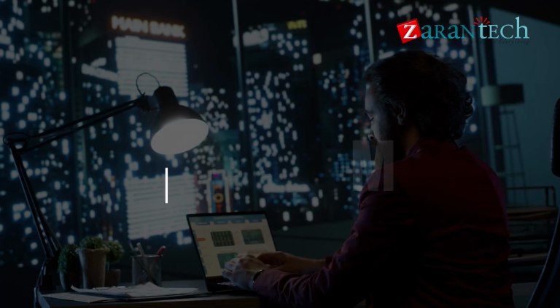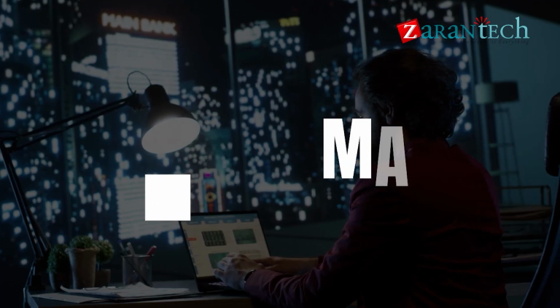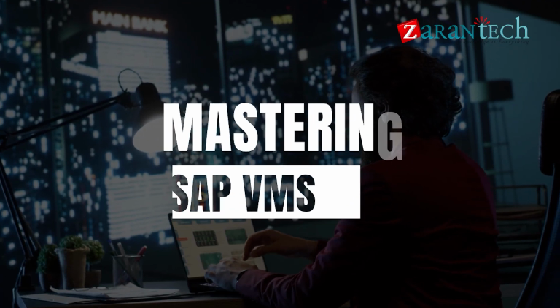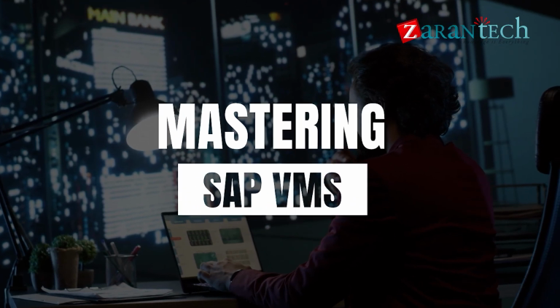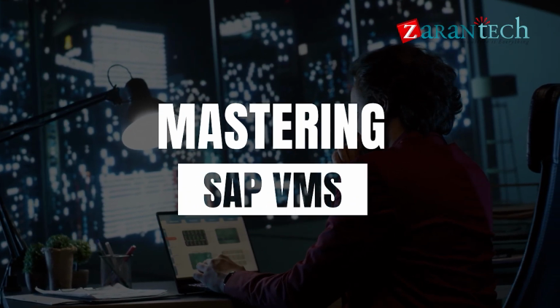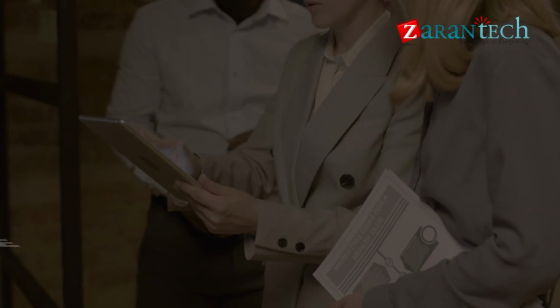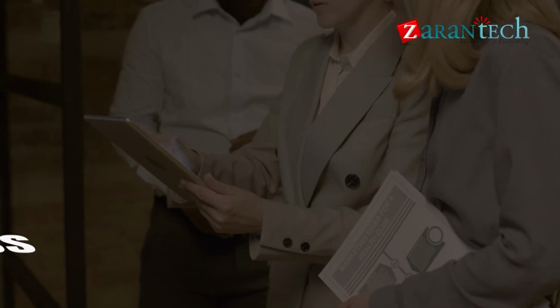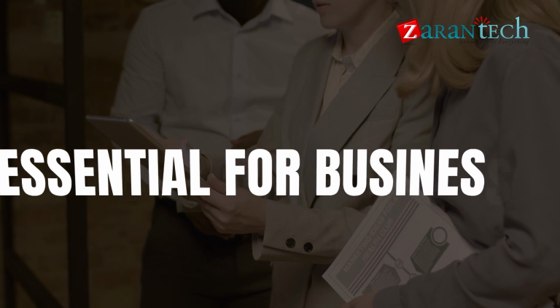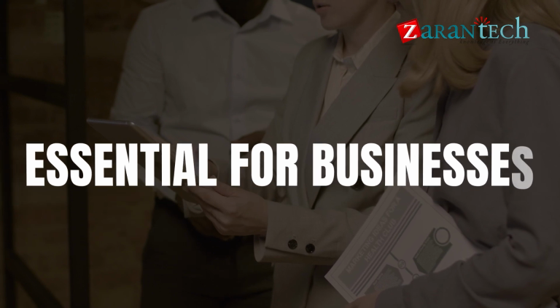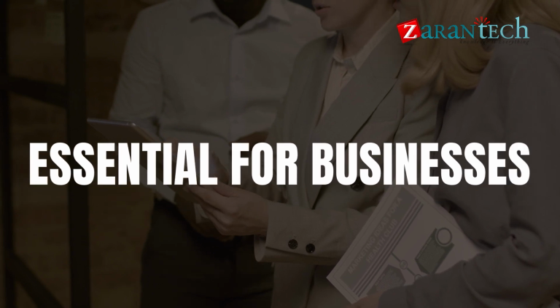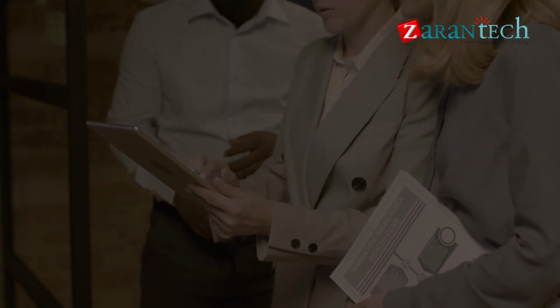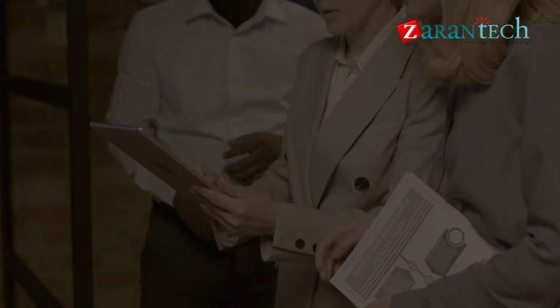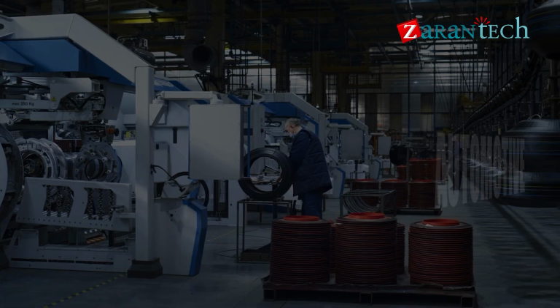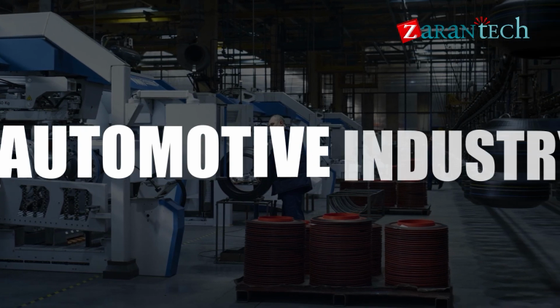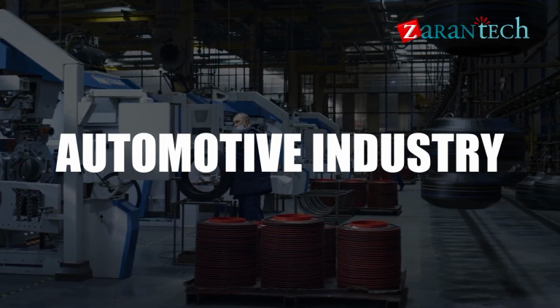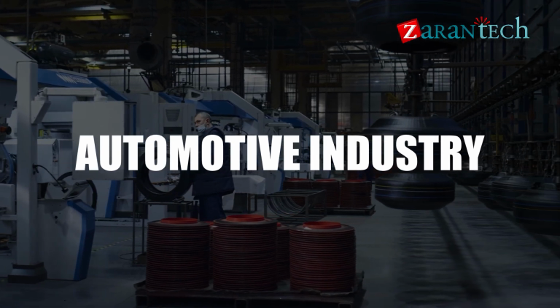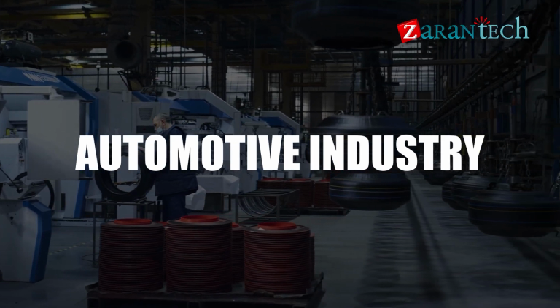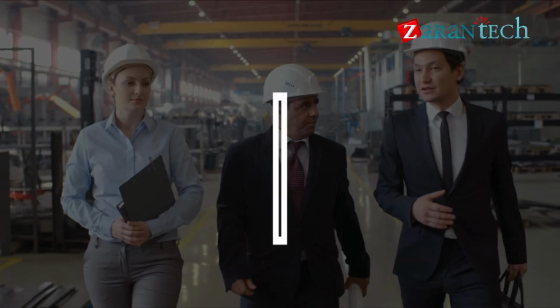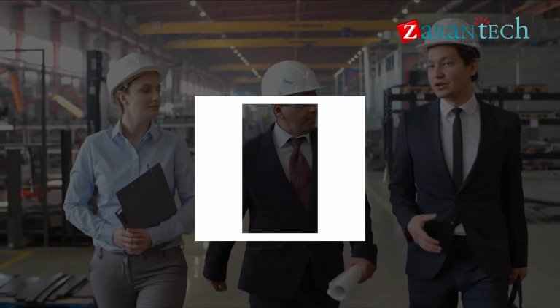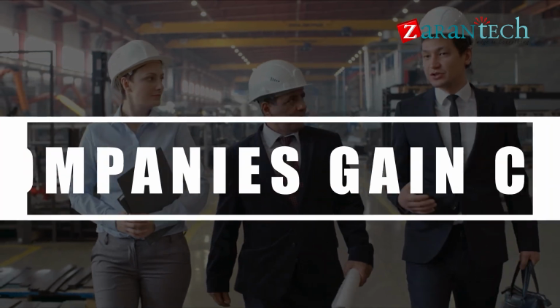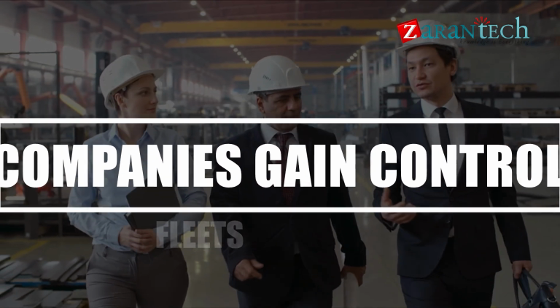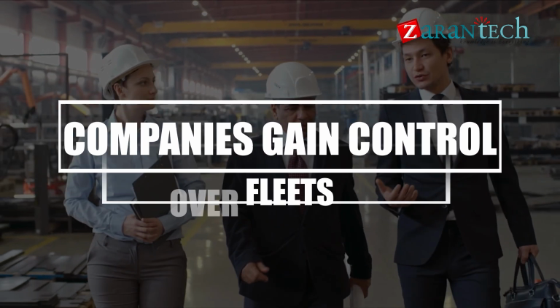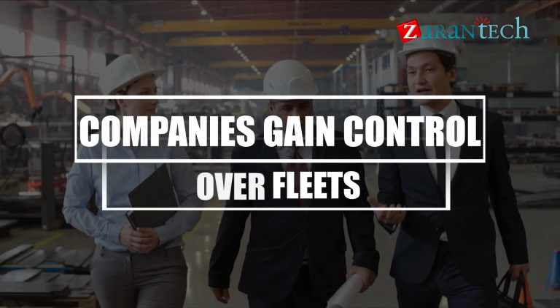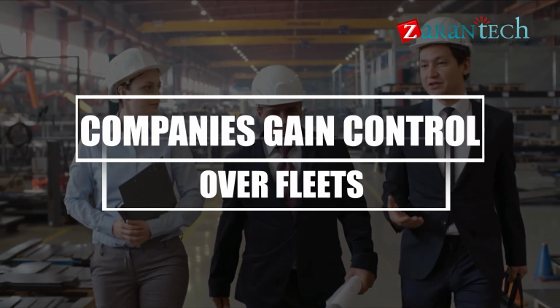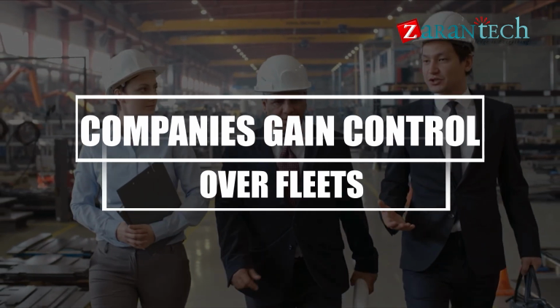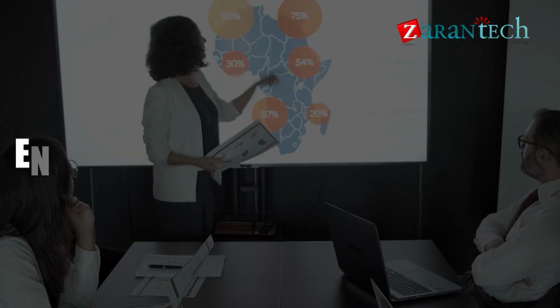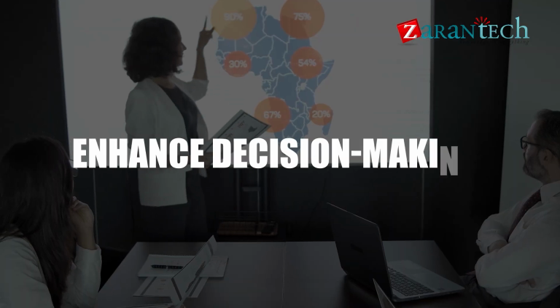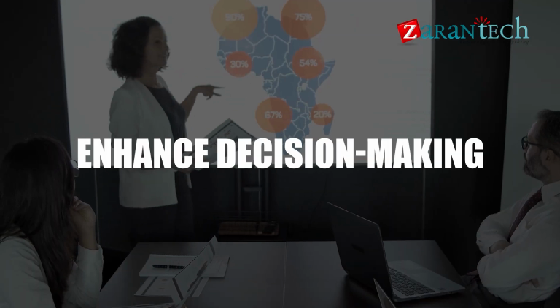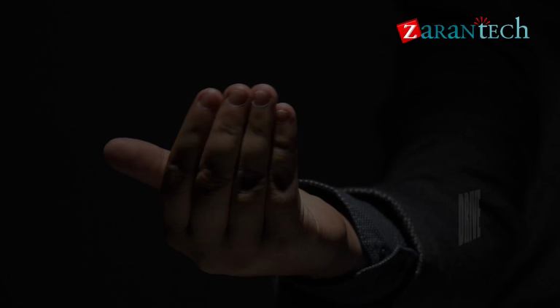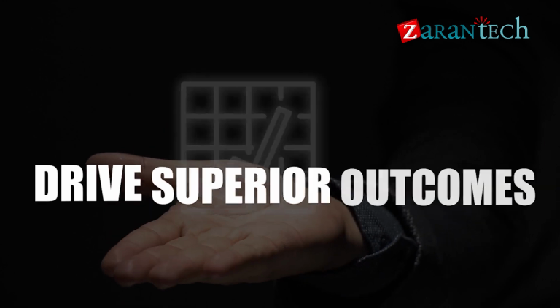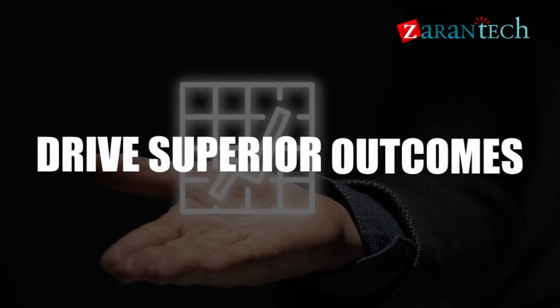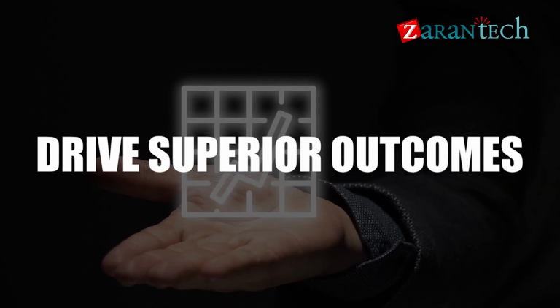Mastering SAP VMS is essential for businesses to thrive in the automotive industry. With it, companies gain control over fleets, enhance decision-making, and drive superior outcomes.